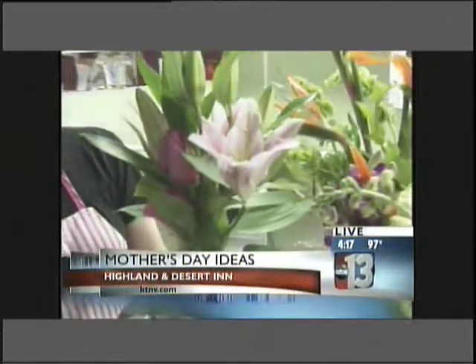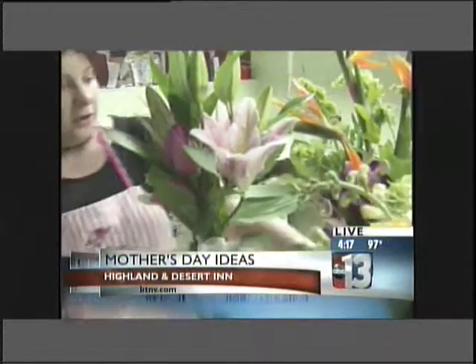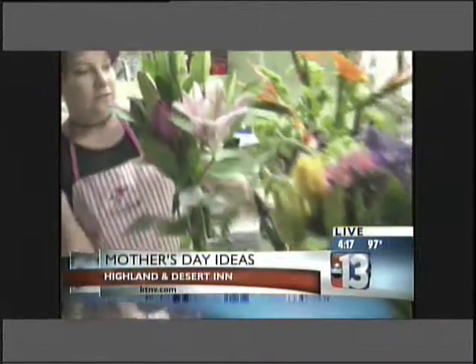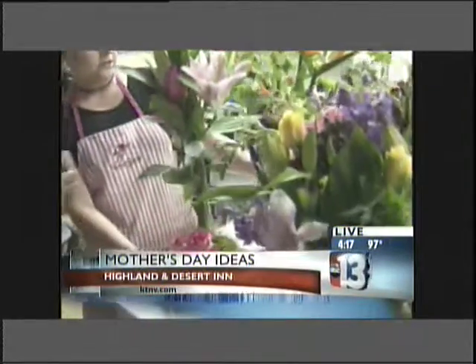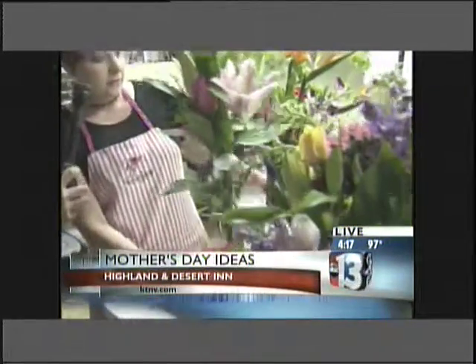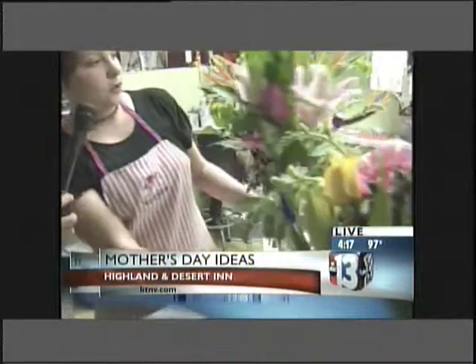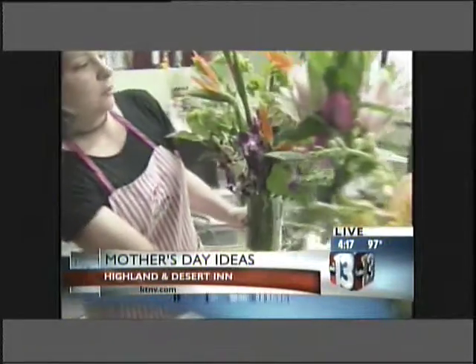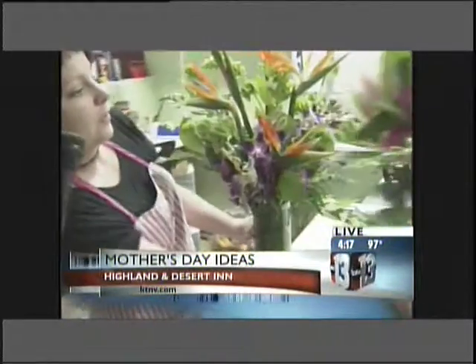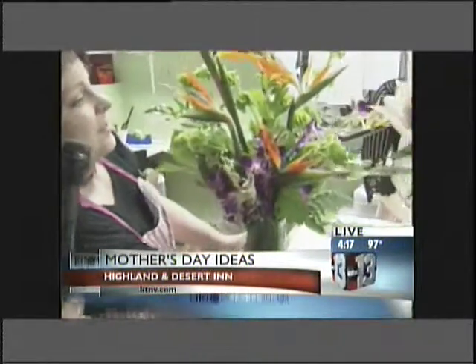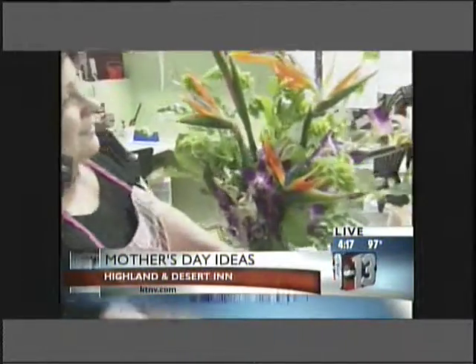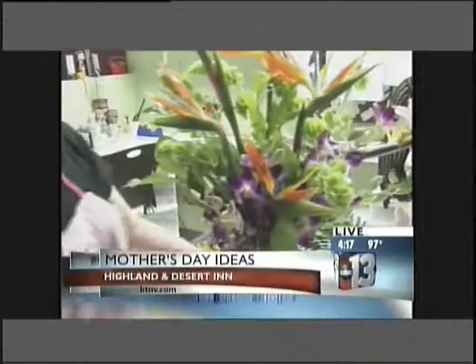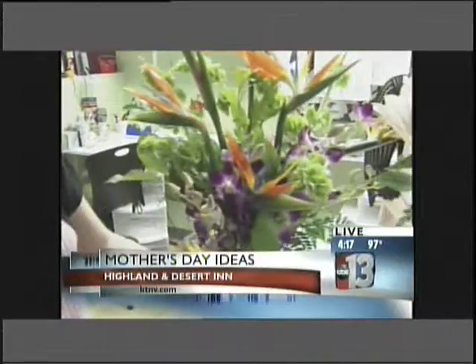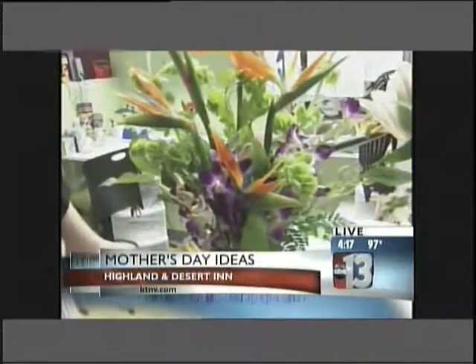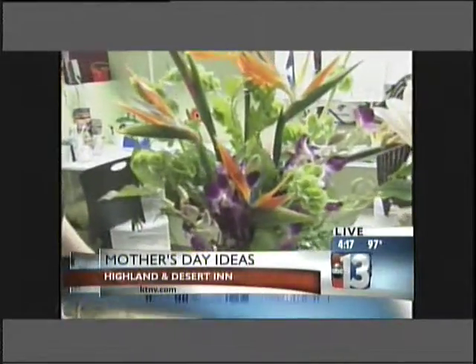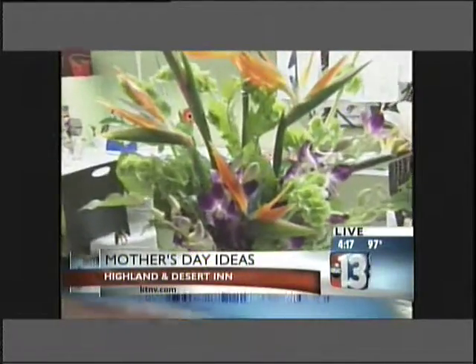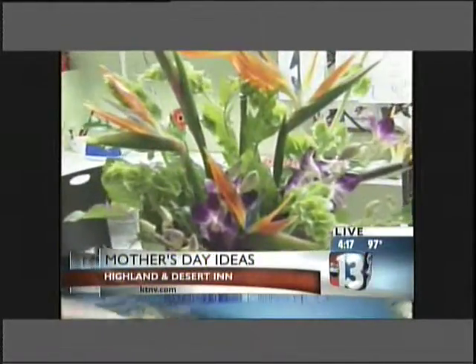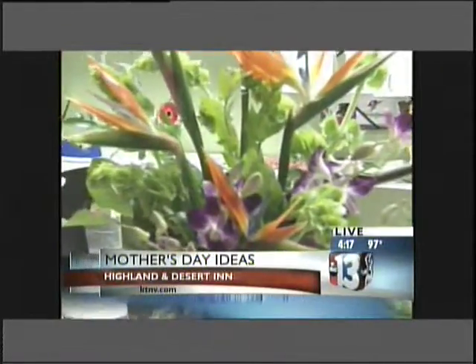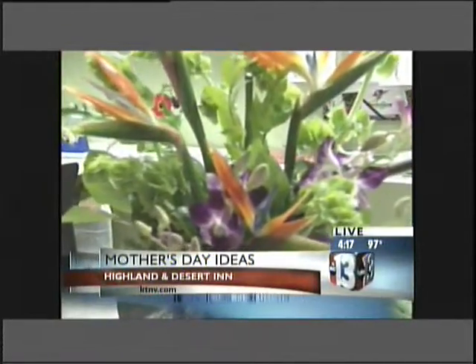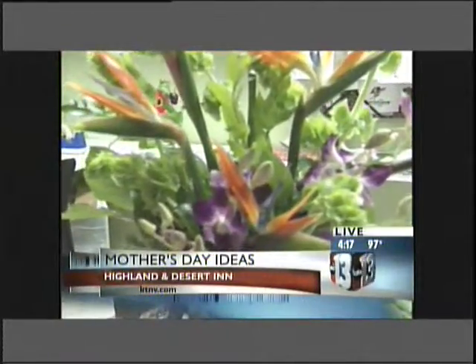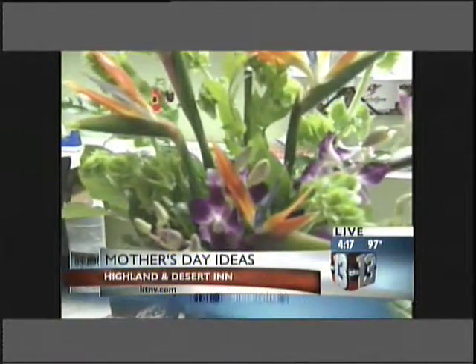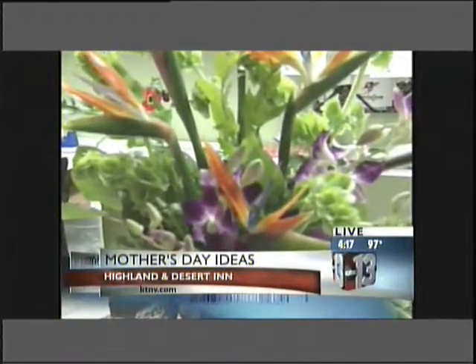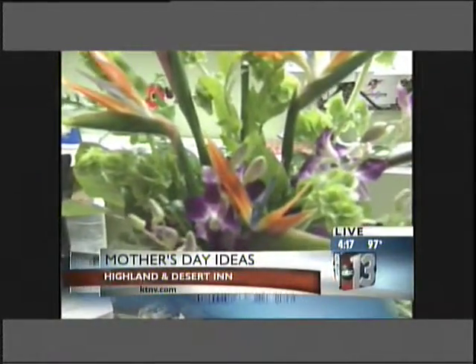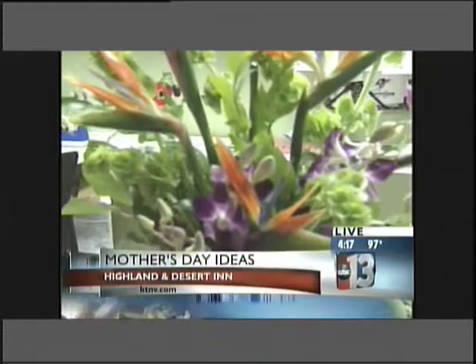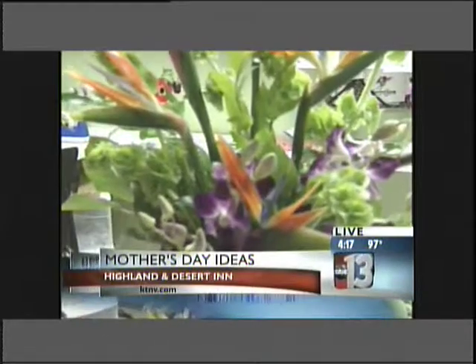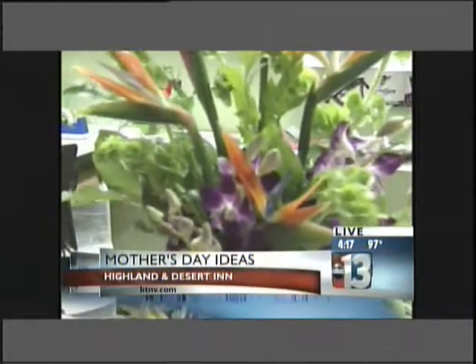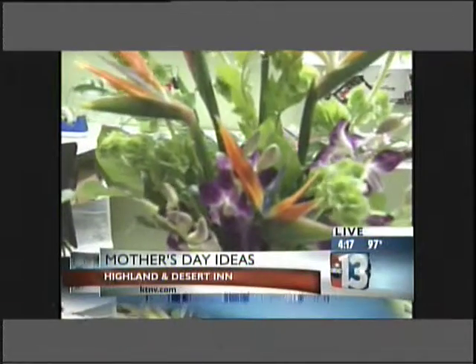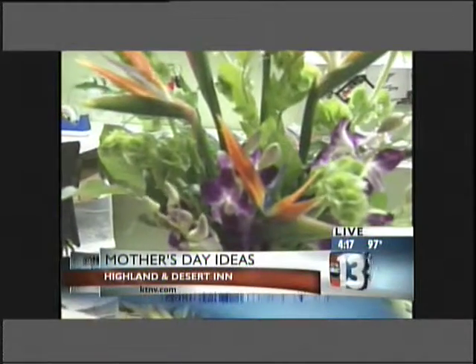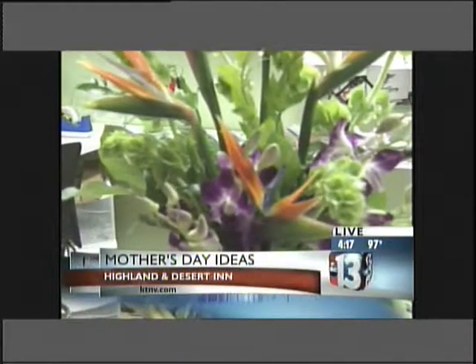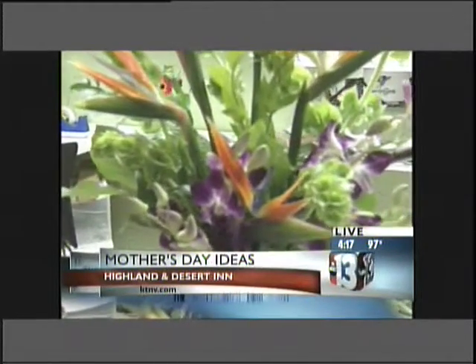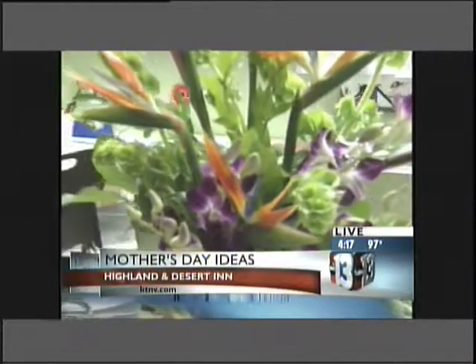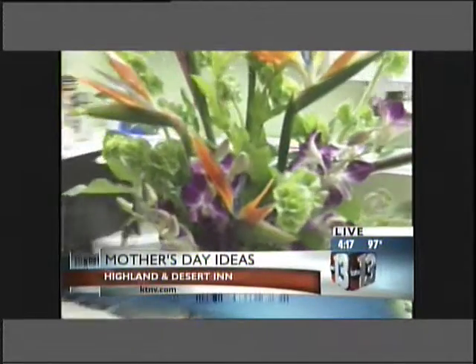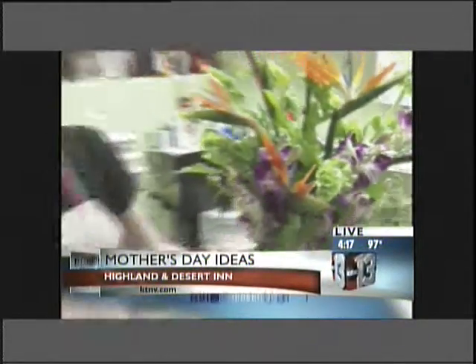We're also doing some more contemporary arrangements. This one is for my producer Brandis Becker — she loves Birds of Paradise. That's kind of neat: very tropical, Birds of Paradise and orchids. So these are some of the arrangements that we'll be sending out.